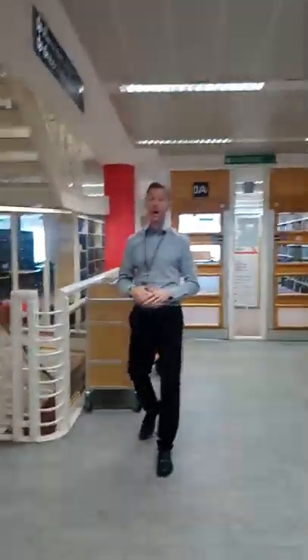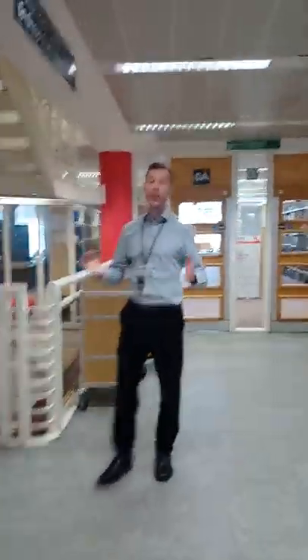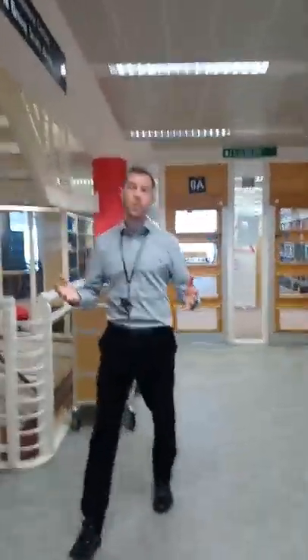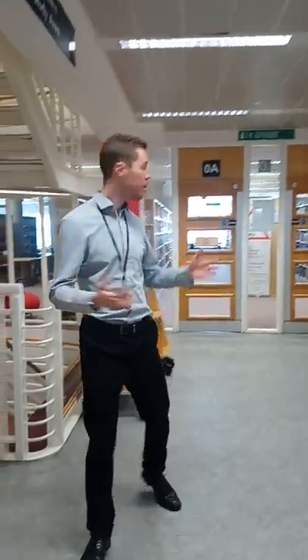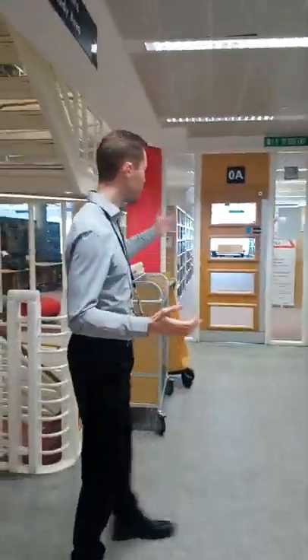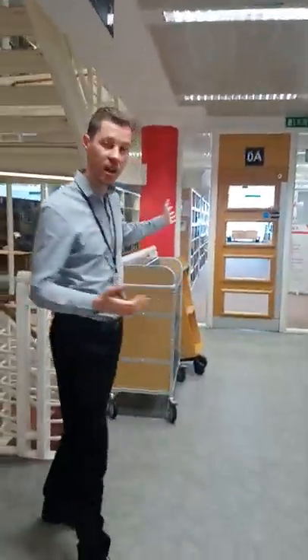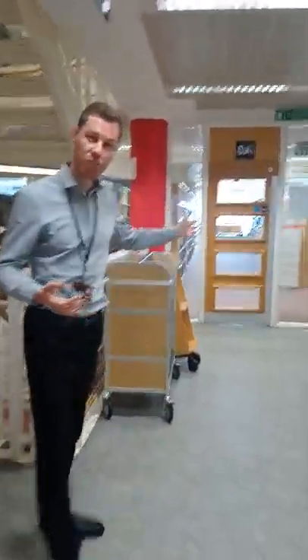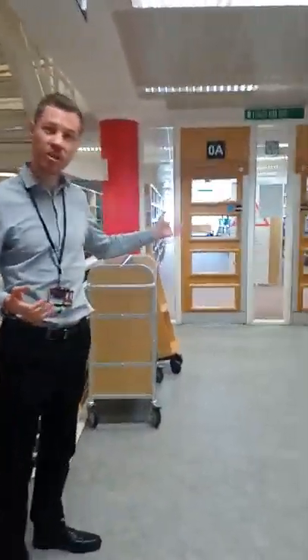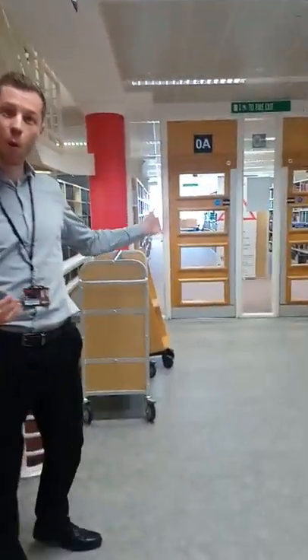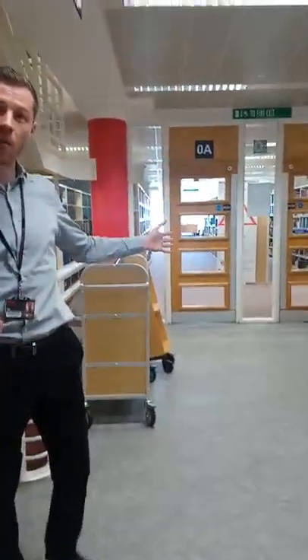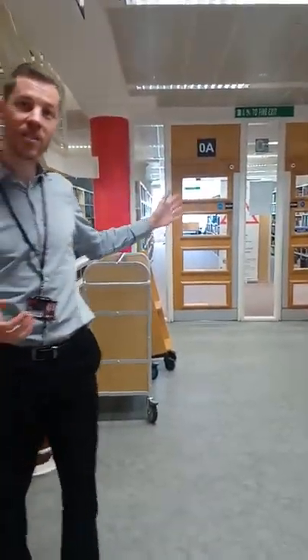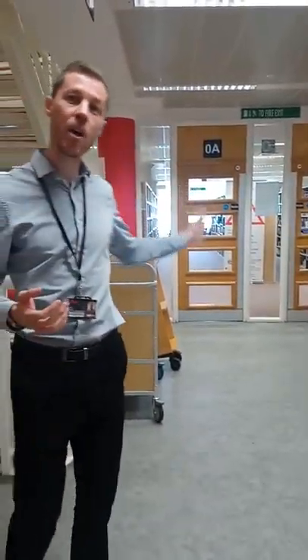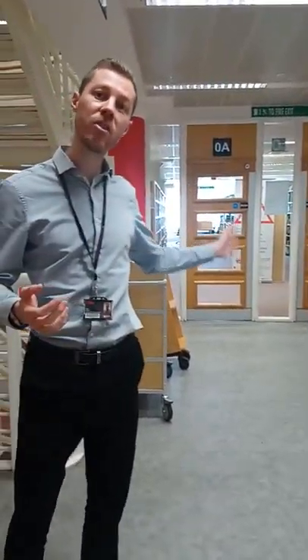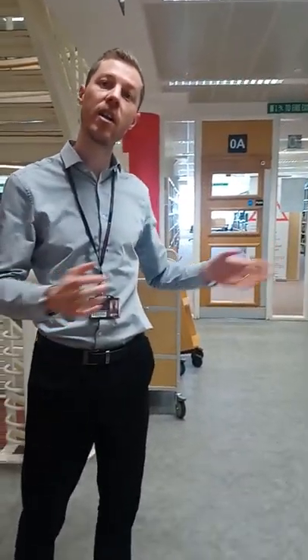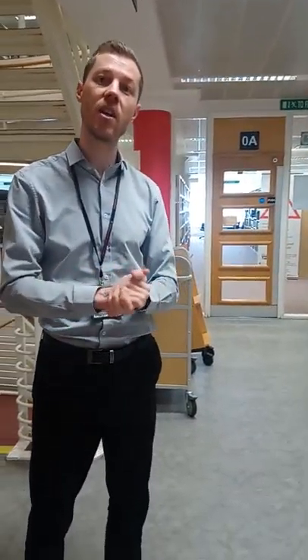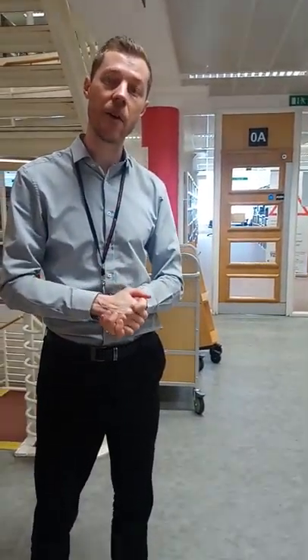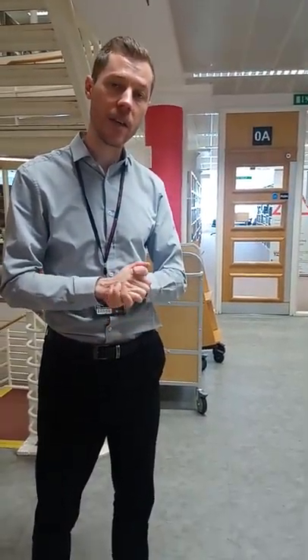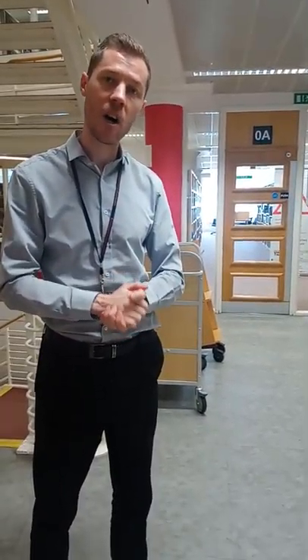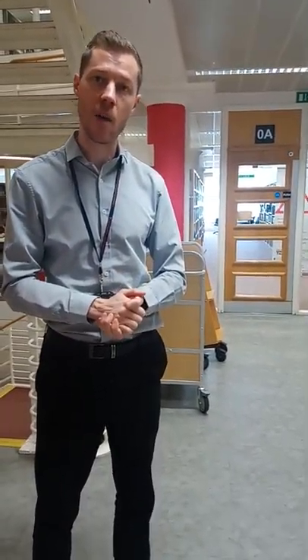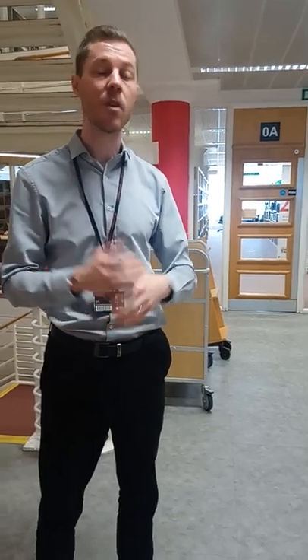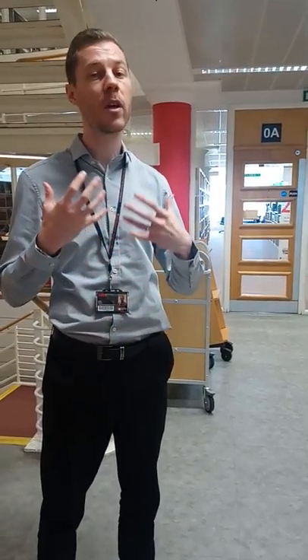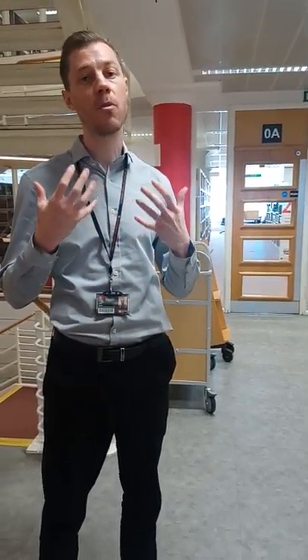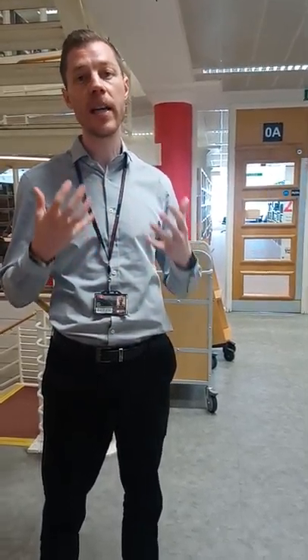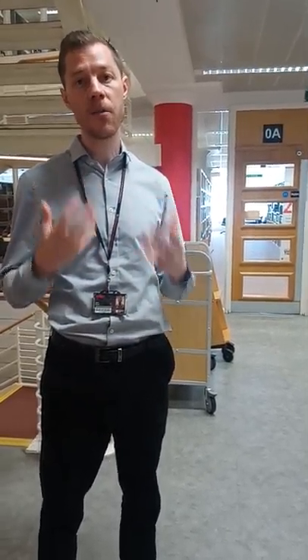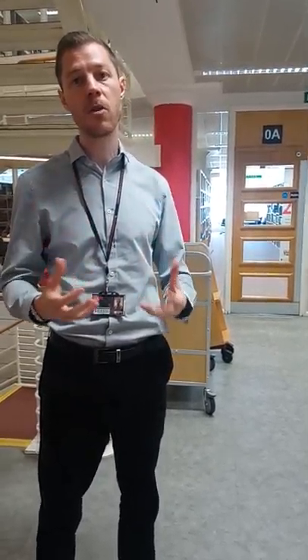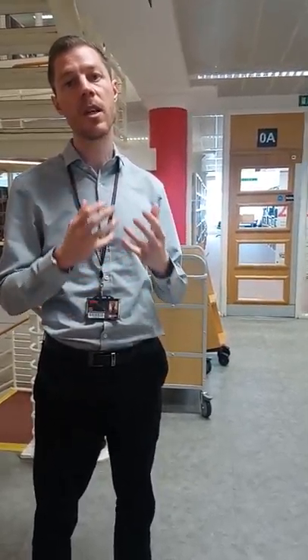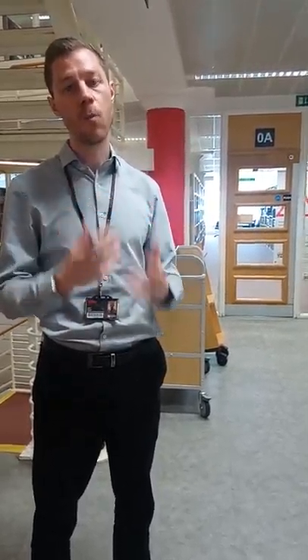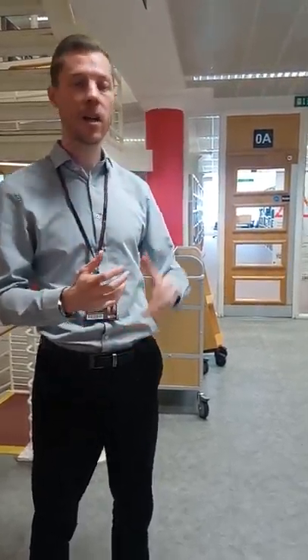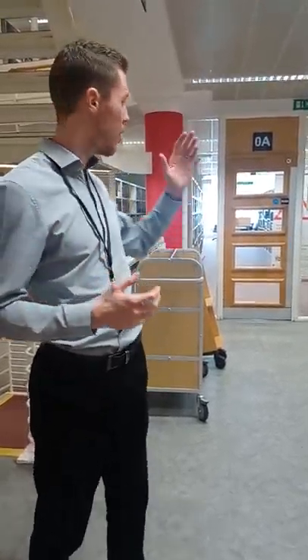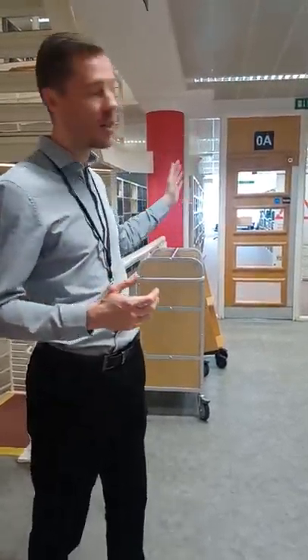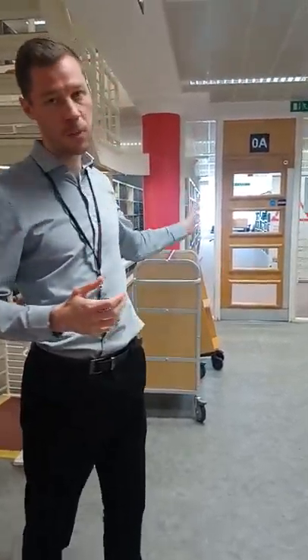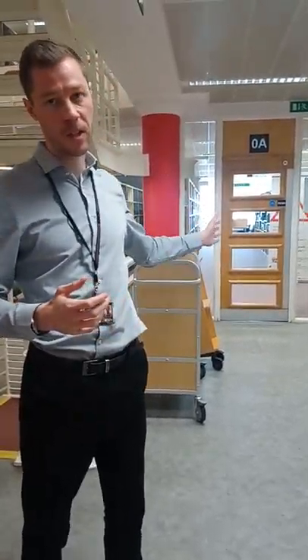Behind me, through these glass doors, is the Law Library. This is the only silent study area in the entire library. So if you're looking for some really focused work, that is the best place to go.